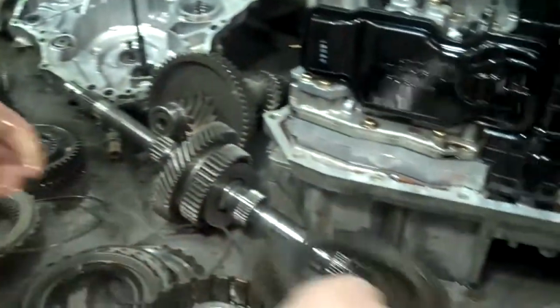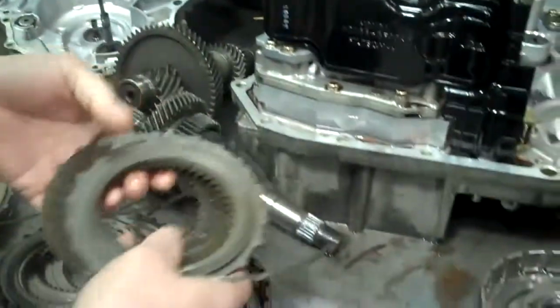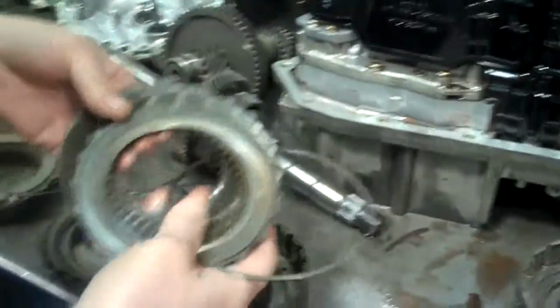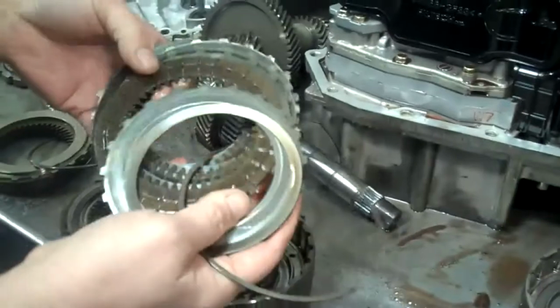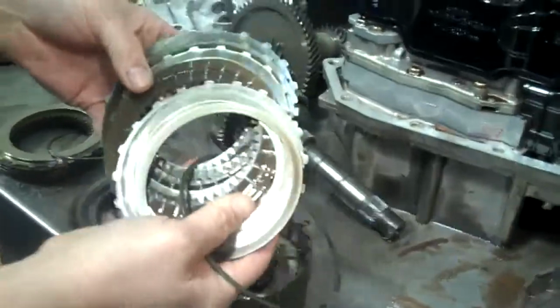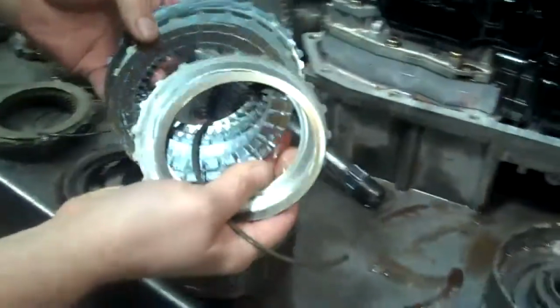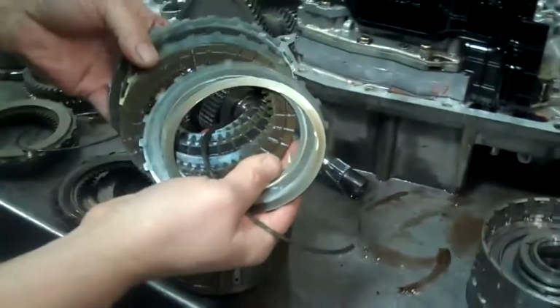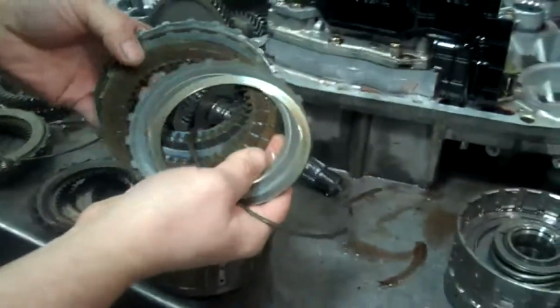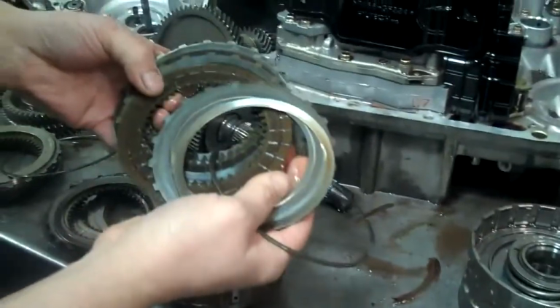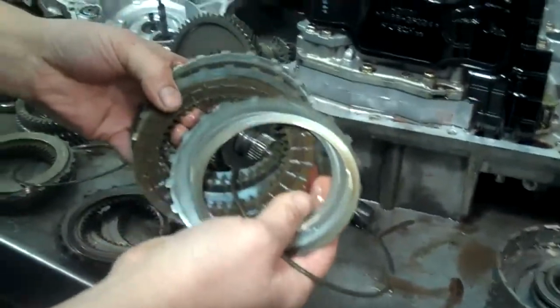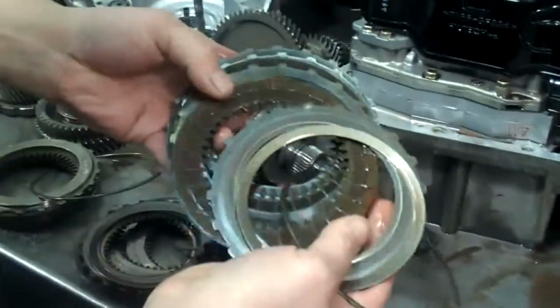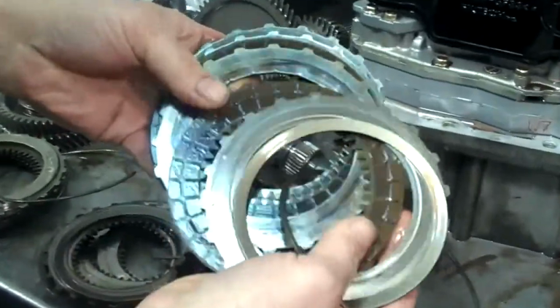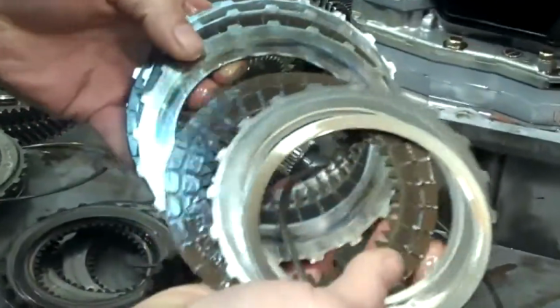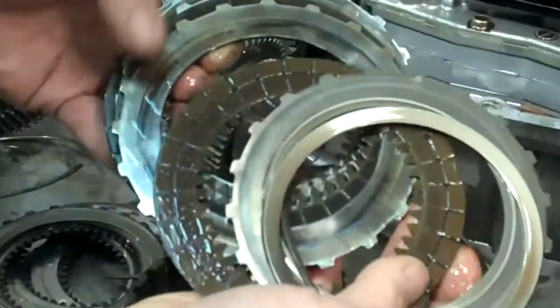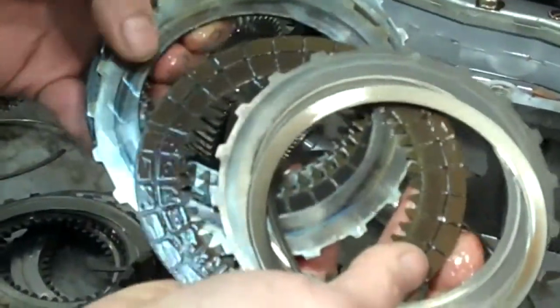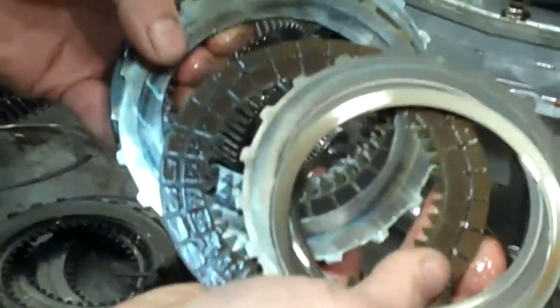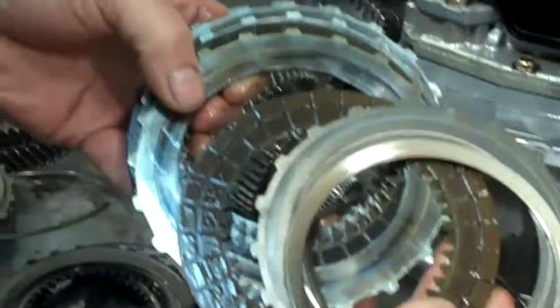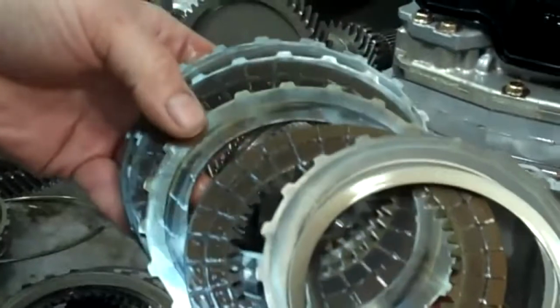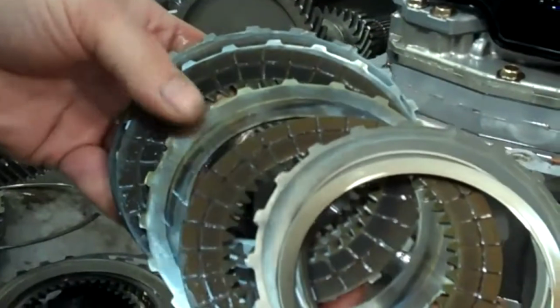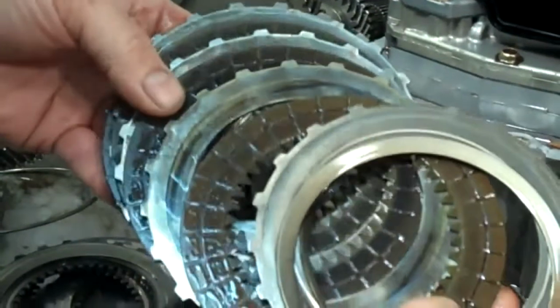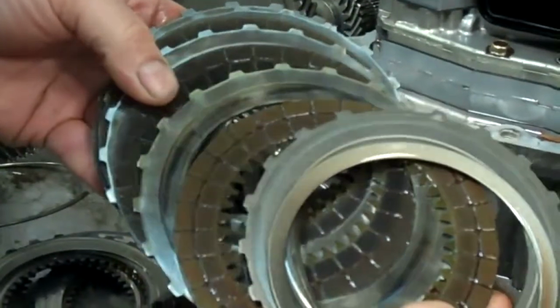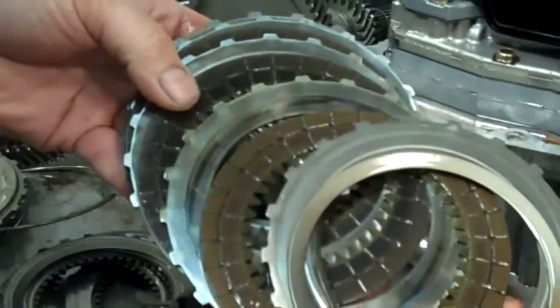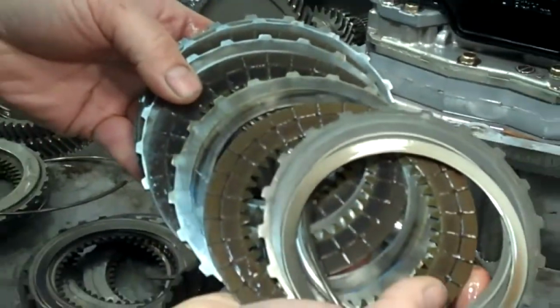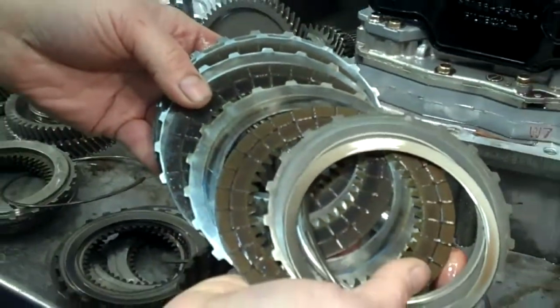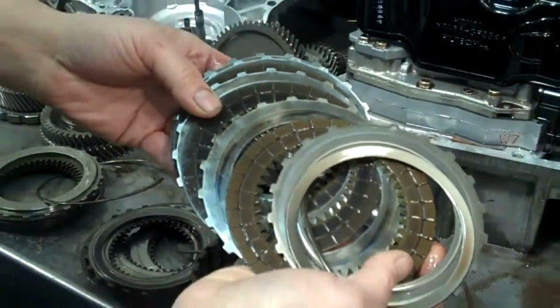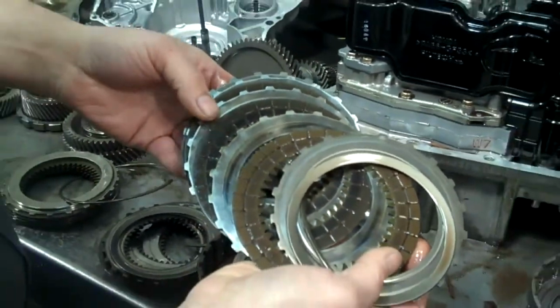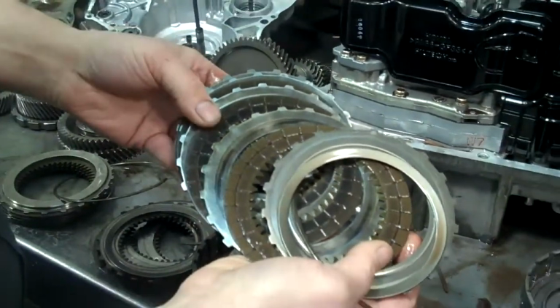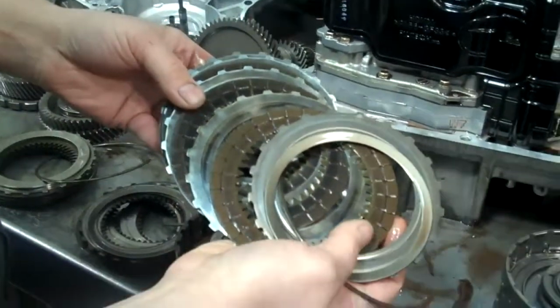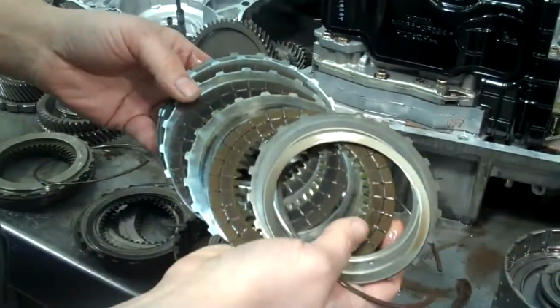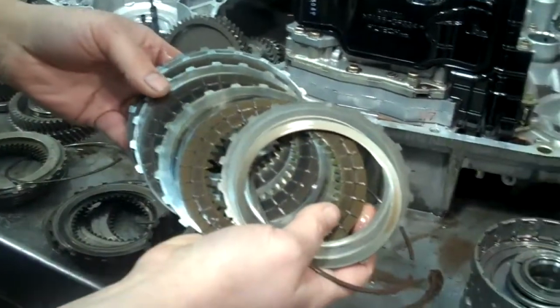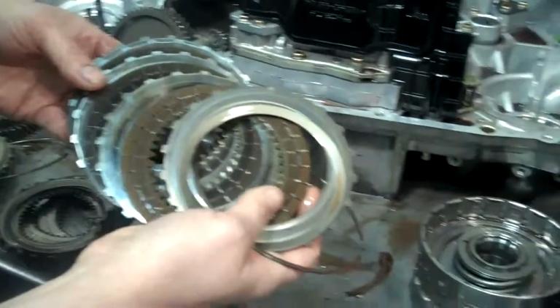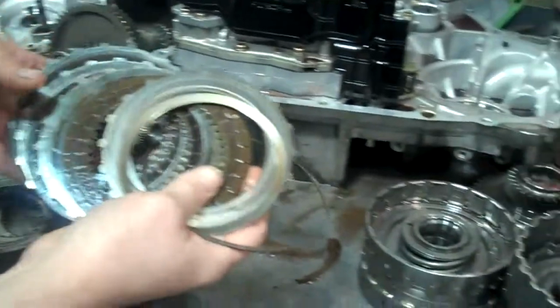Here's second gear. You can see there's a lot more clutch material left, but the steels have been hot — they've been slipping also. So all the steels and all the clutches are going to have to be replaced.